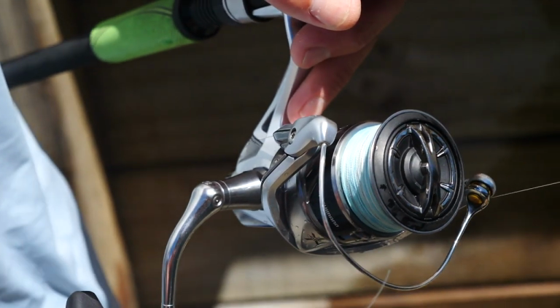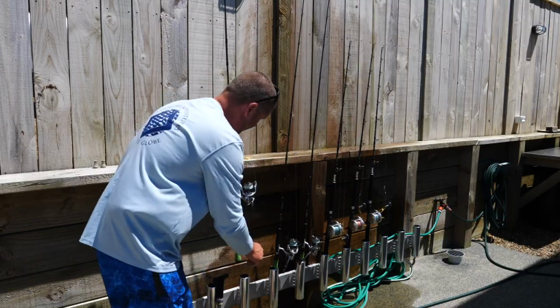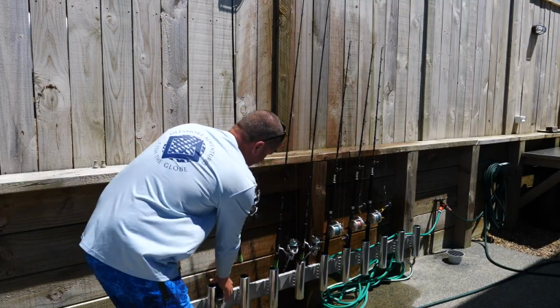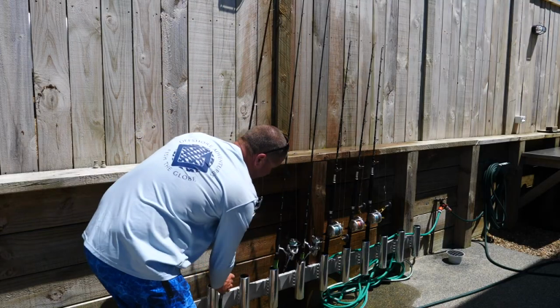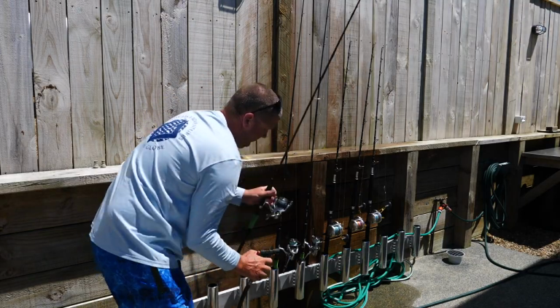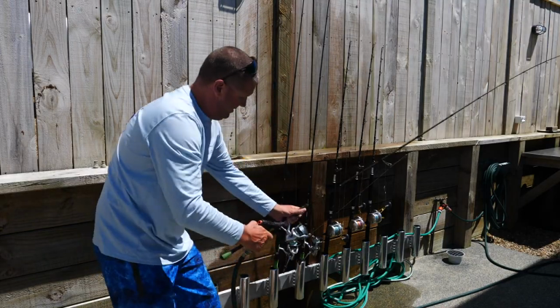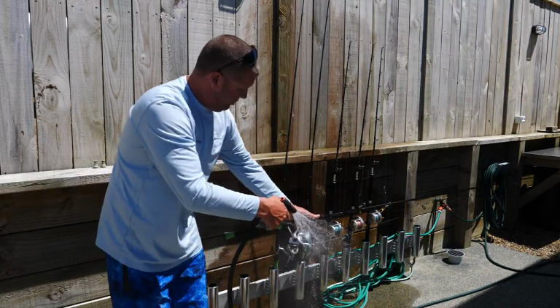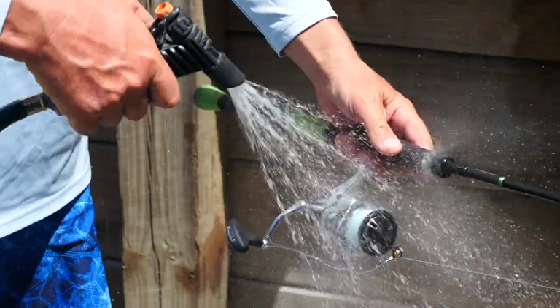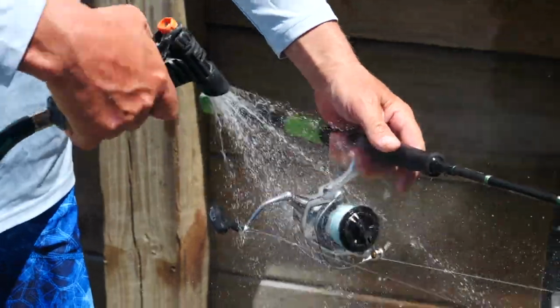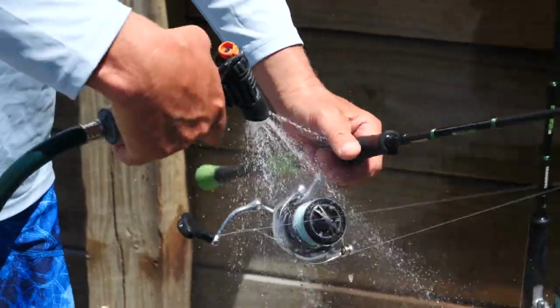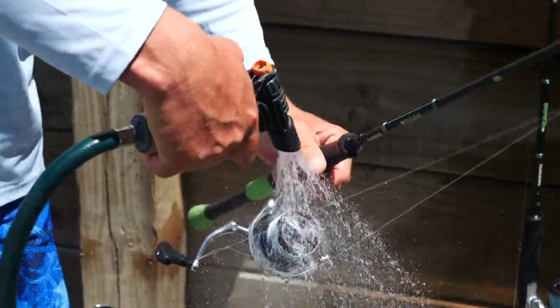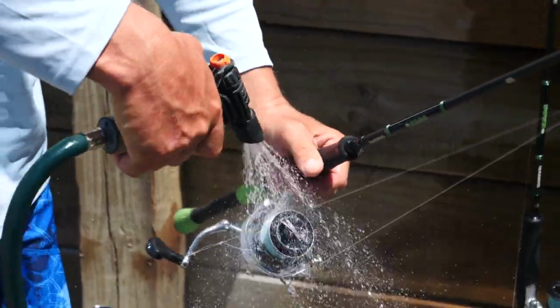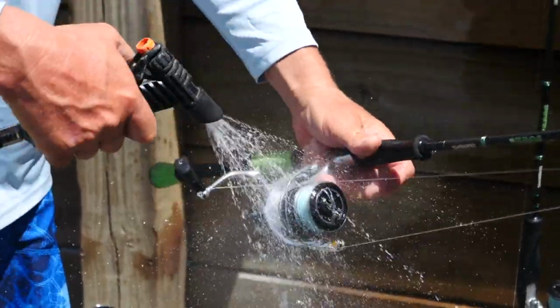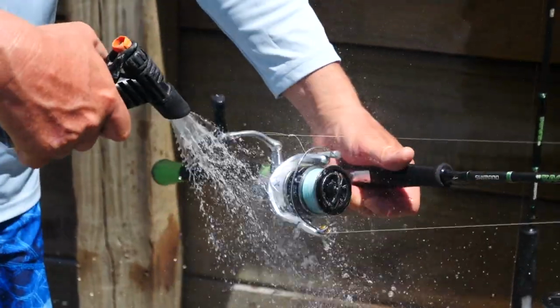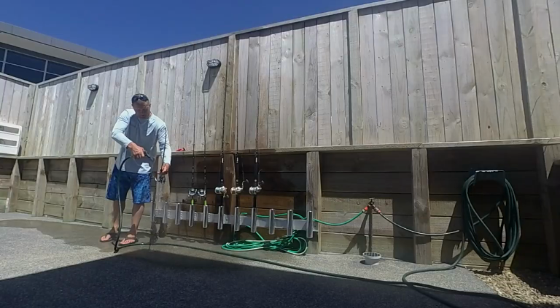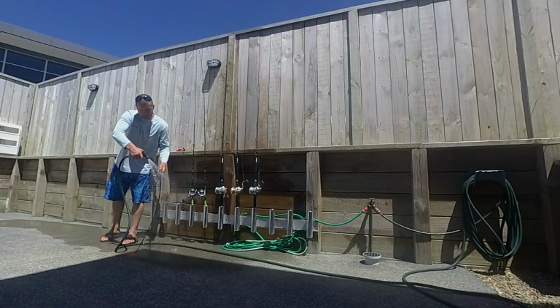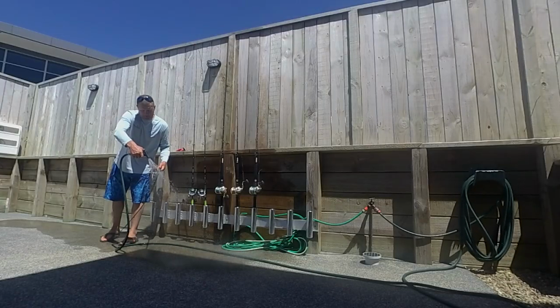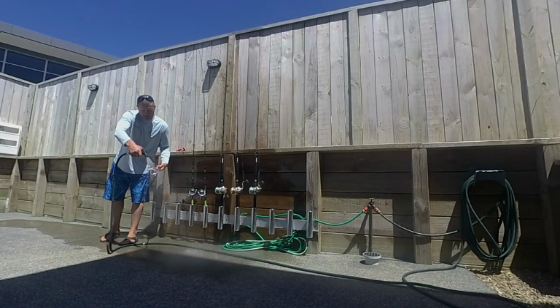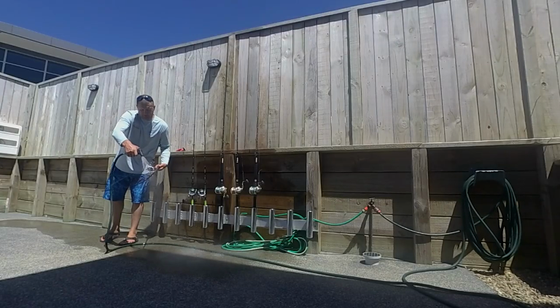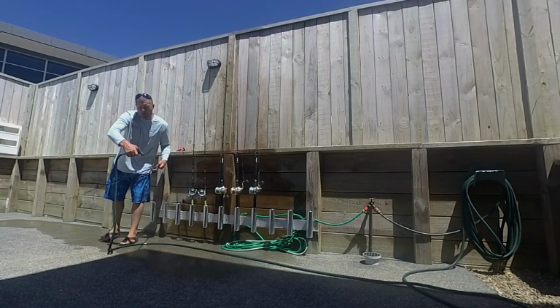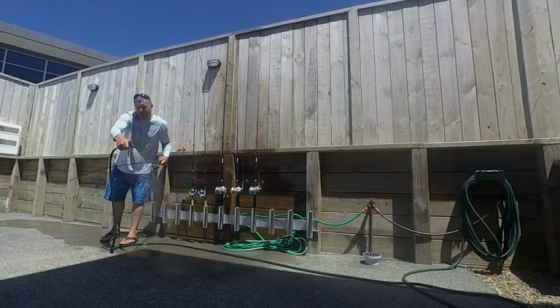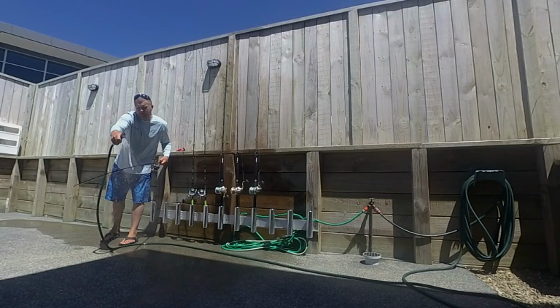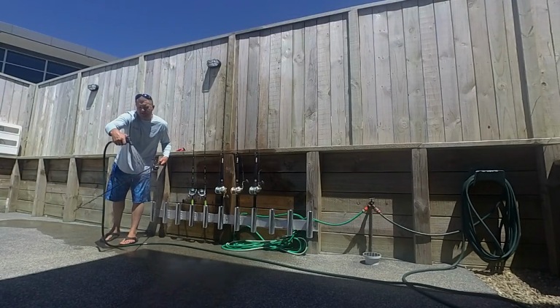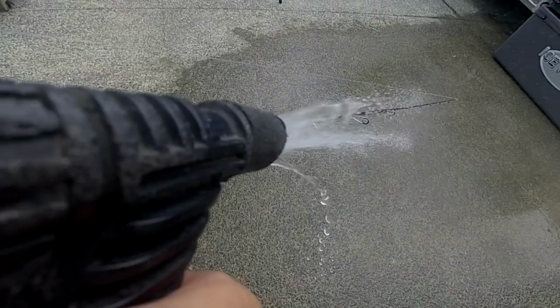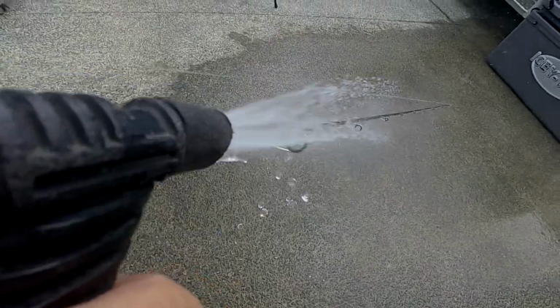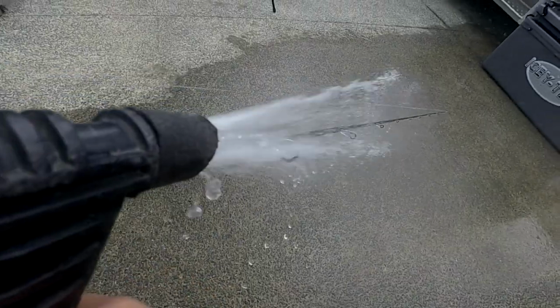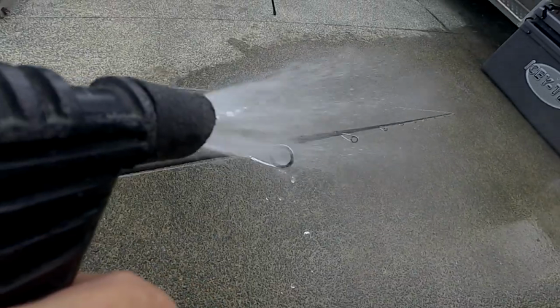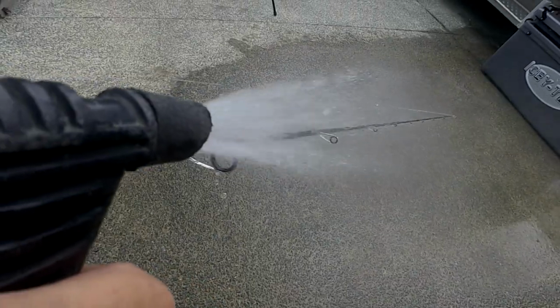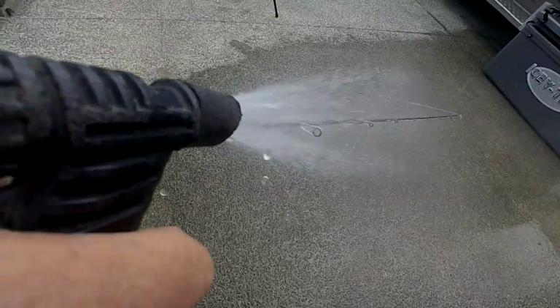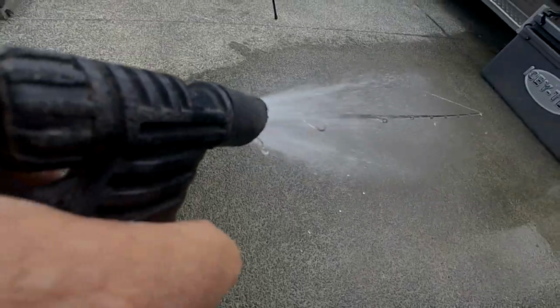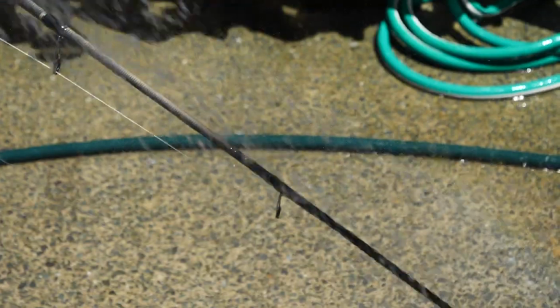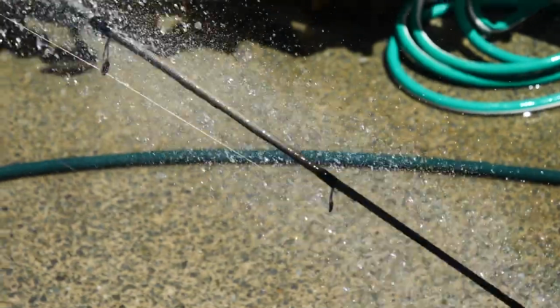Then we can give the rod a good old rinse with some fresh water. Make sure you get the guides and the whole length of the rod — get all that salt off it.